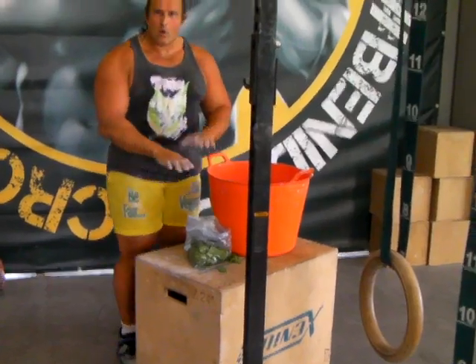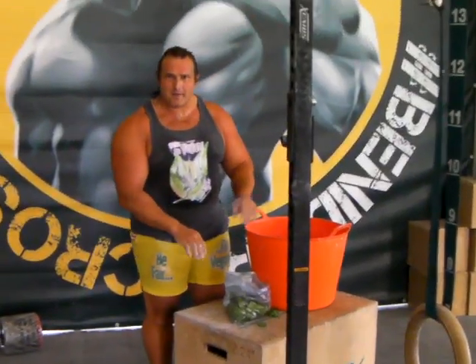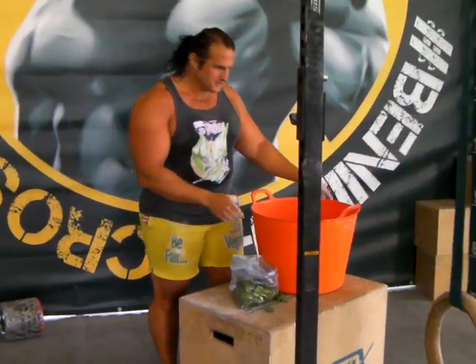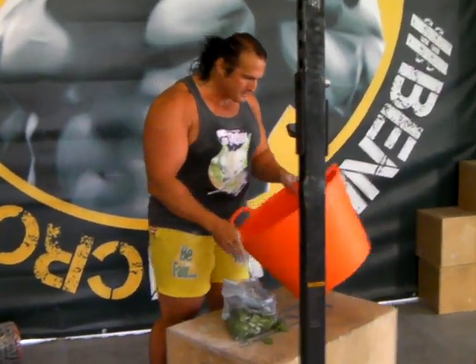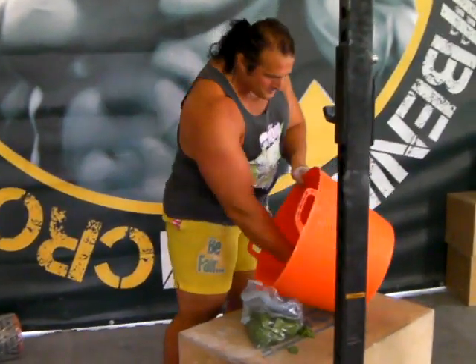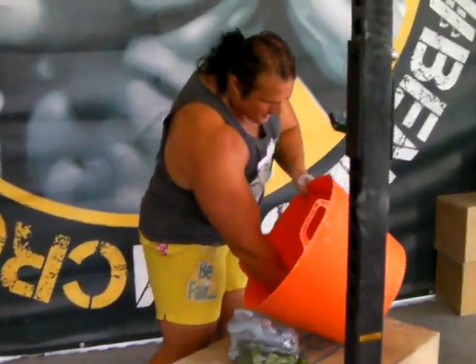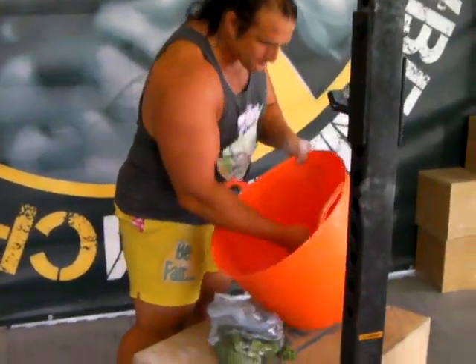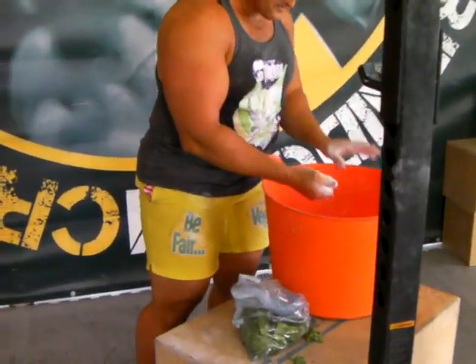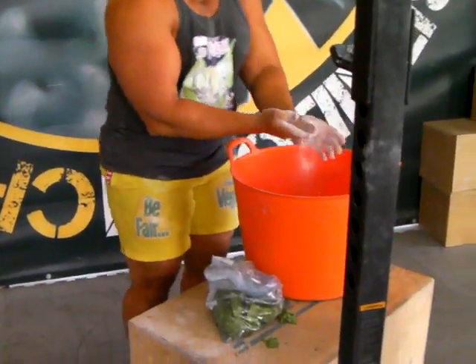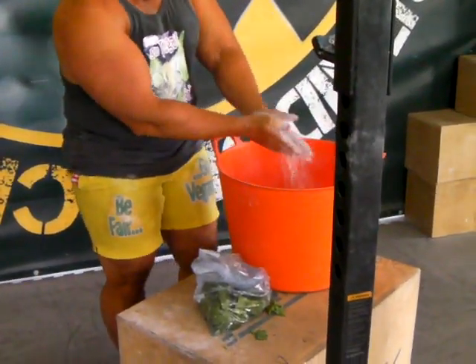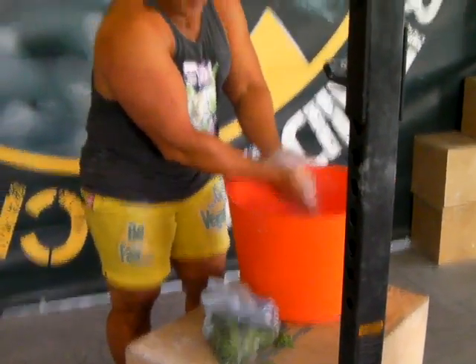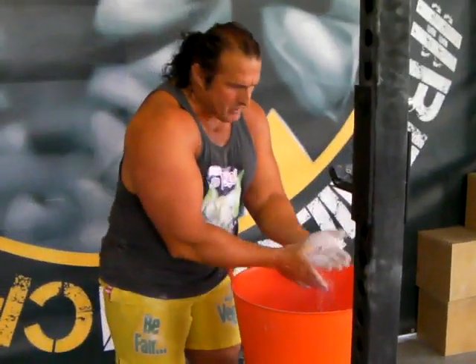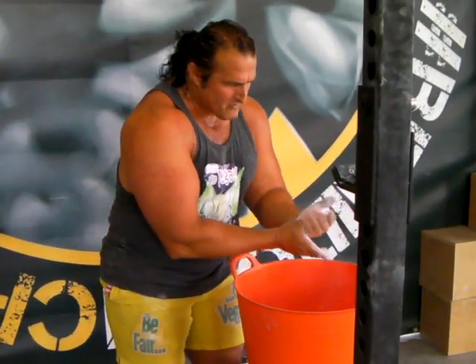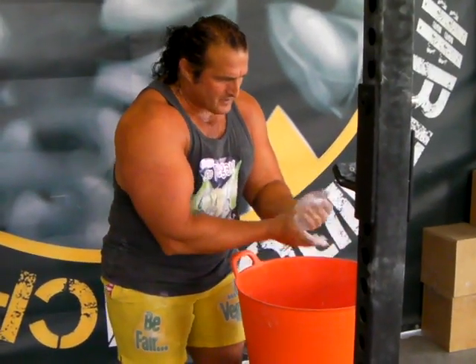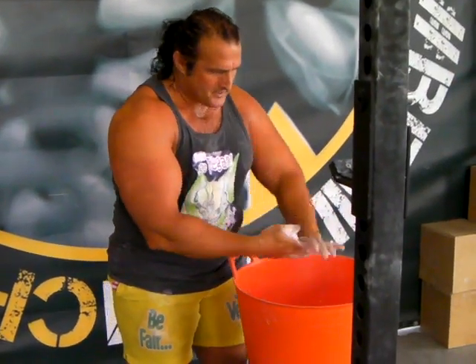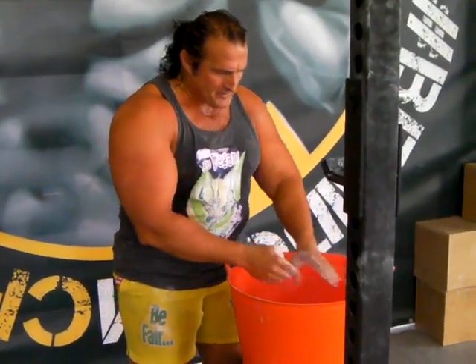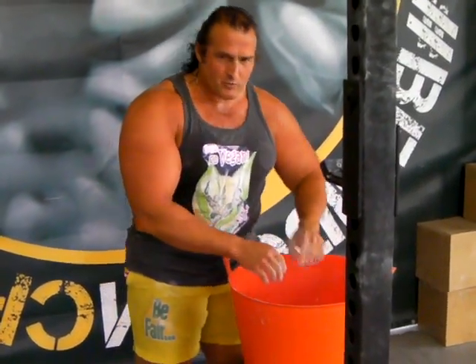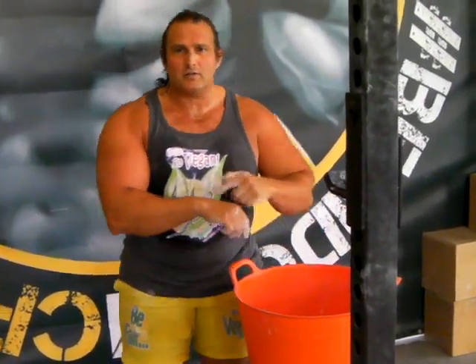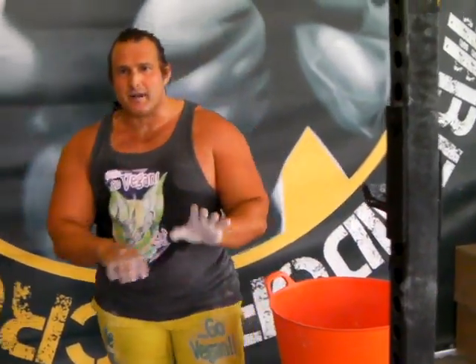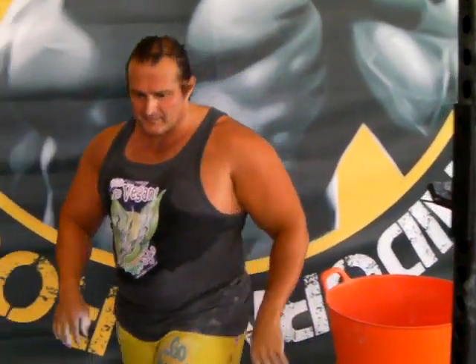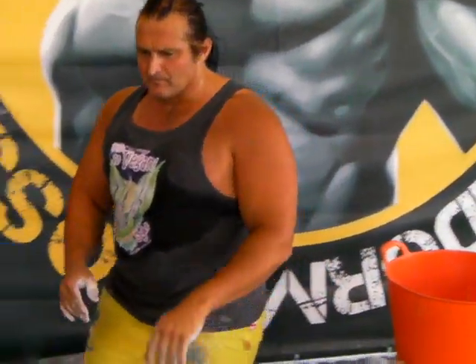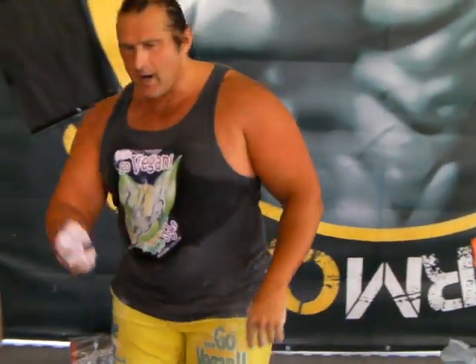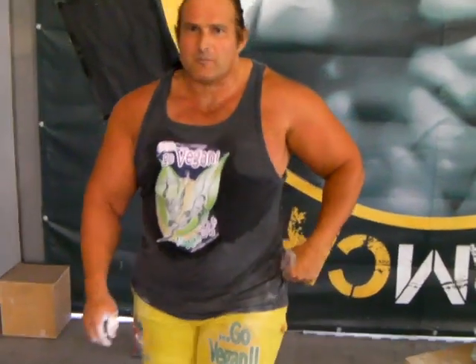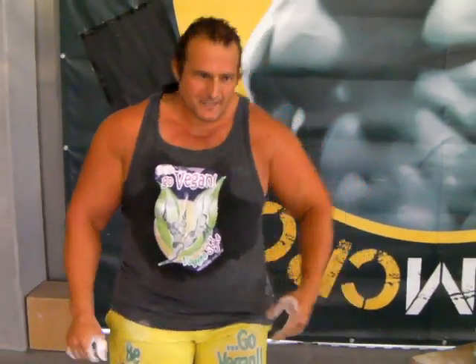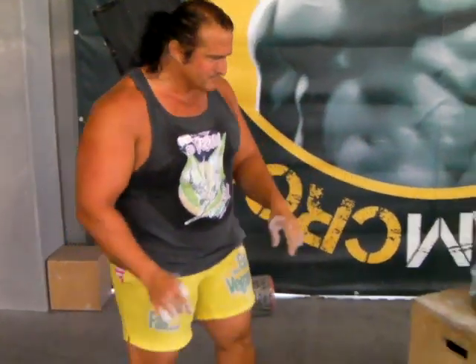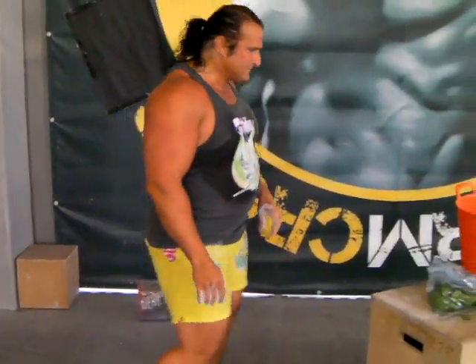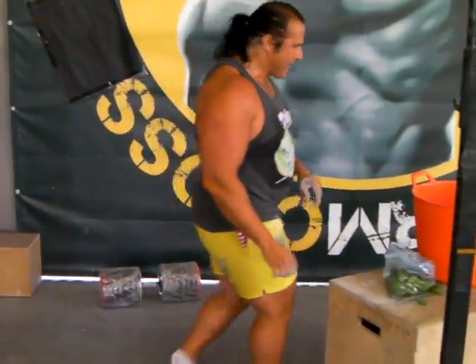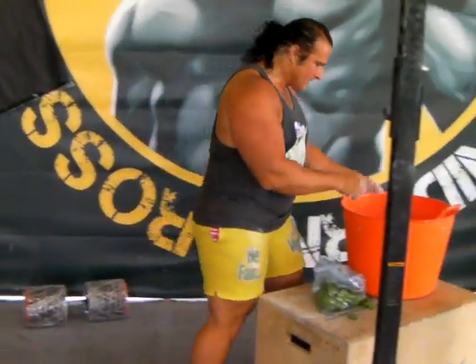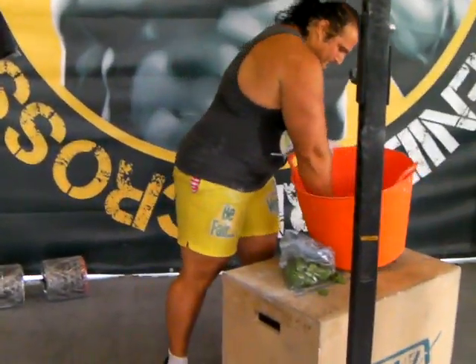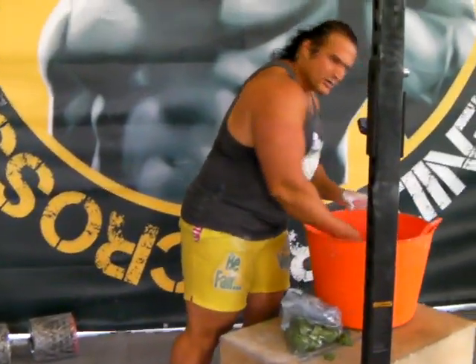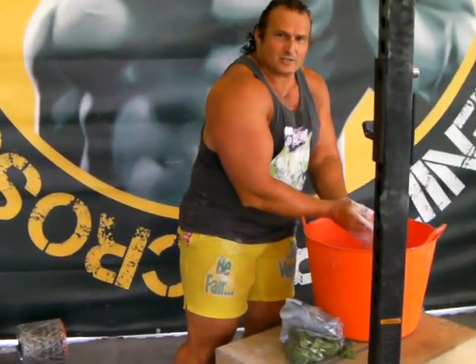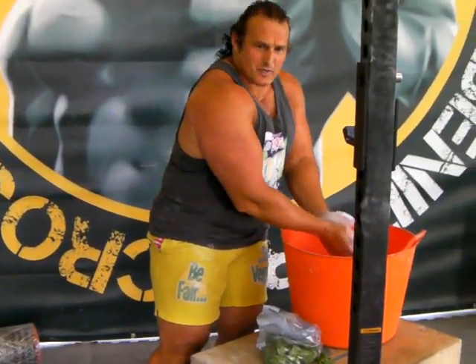This is for the grip. Because I don't need straps — I hold it in my hands. Vegans don't need straps.